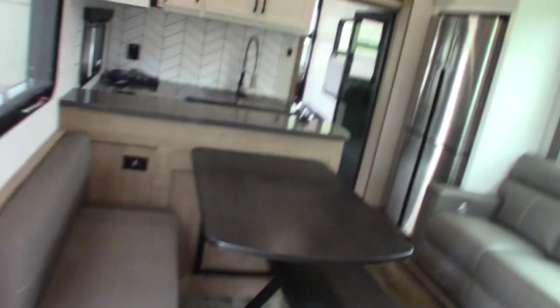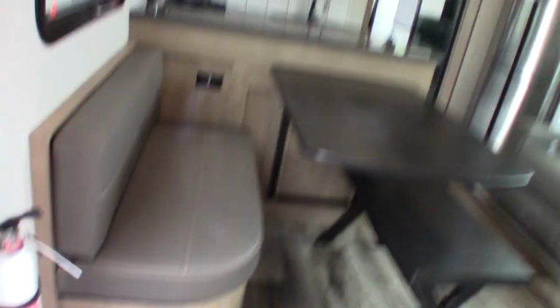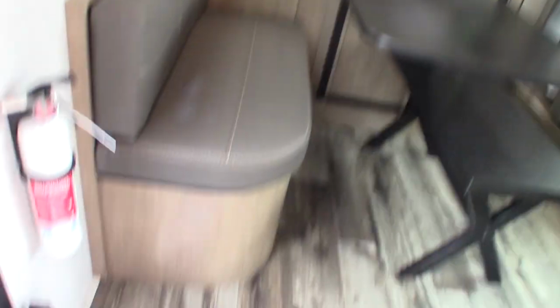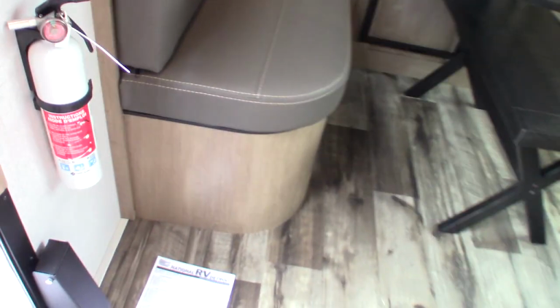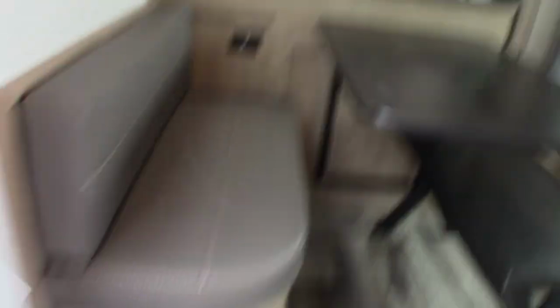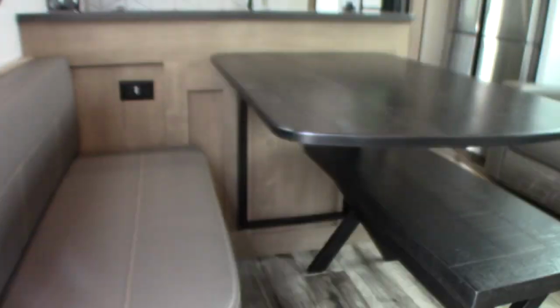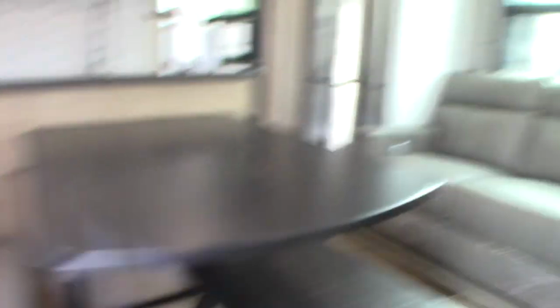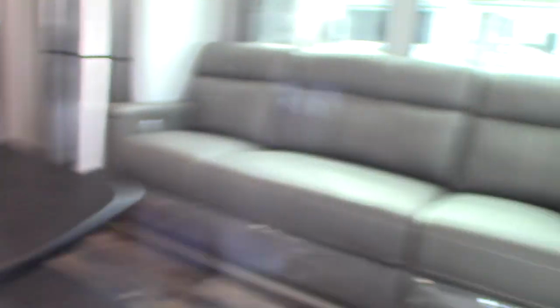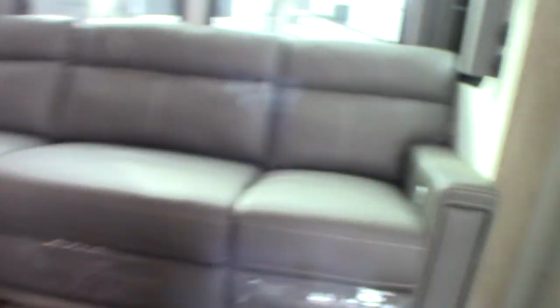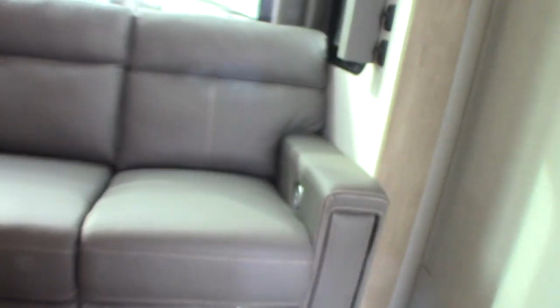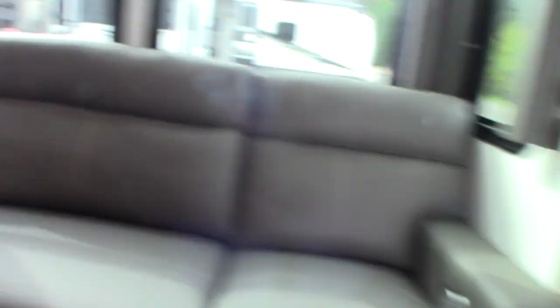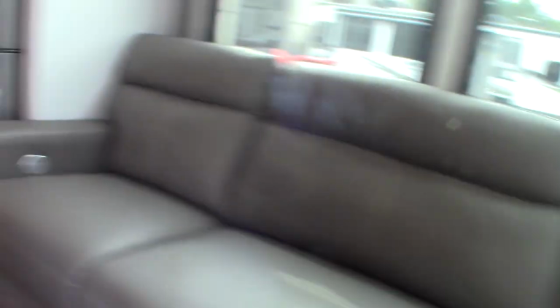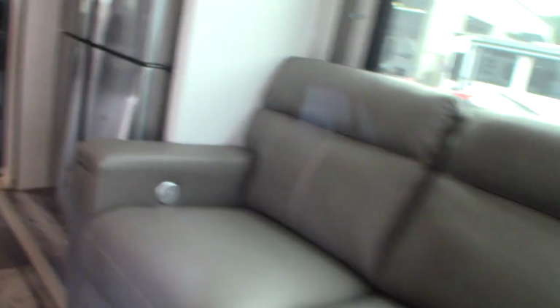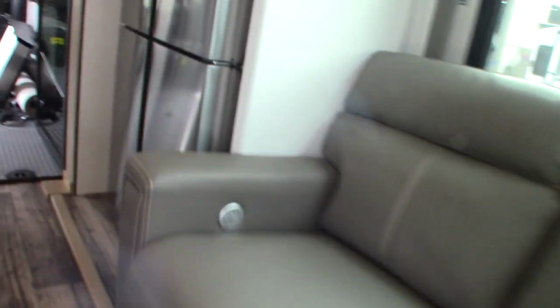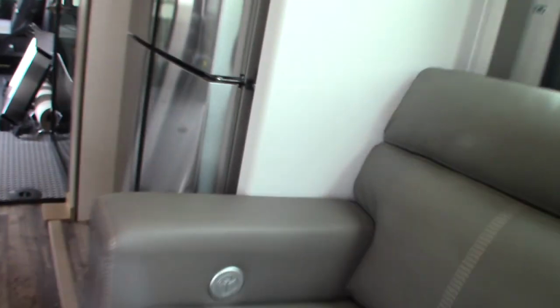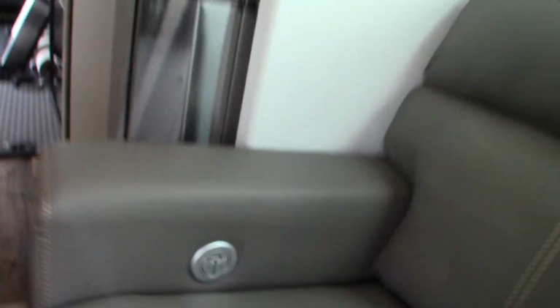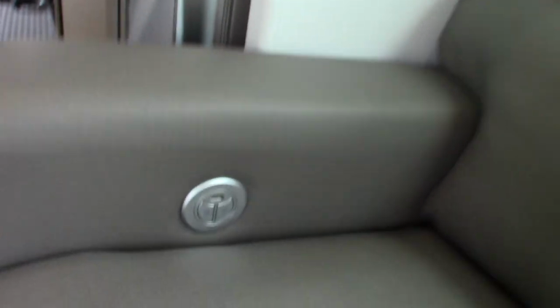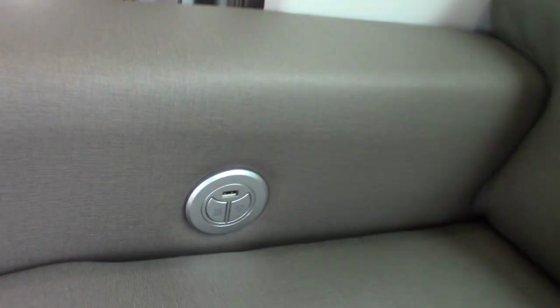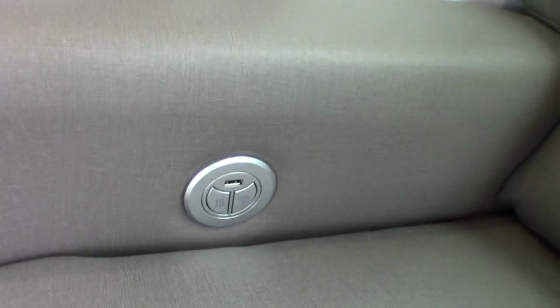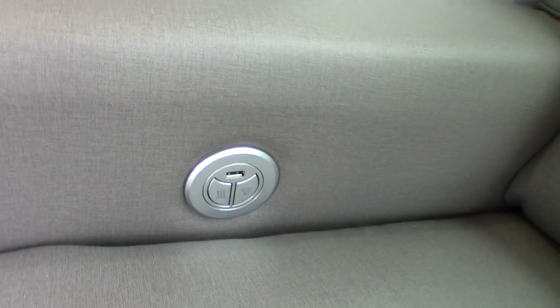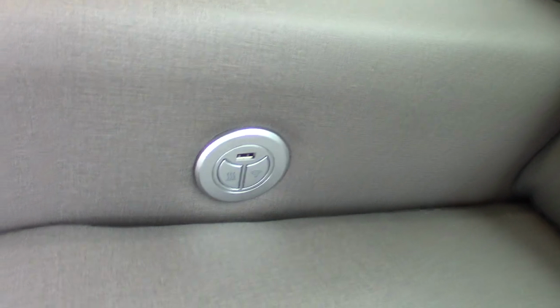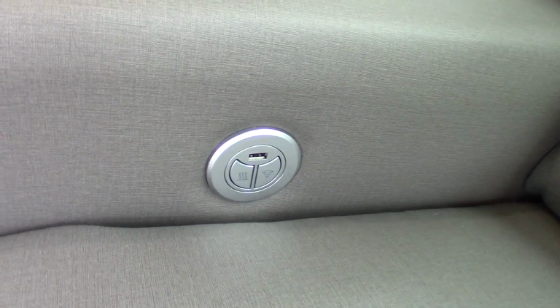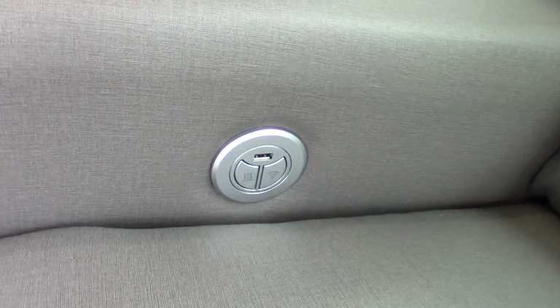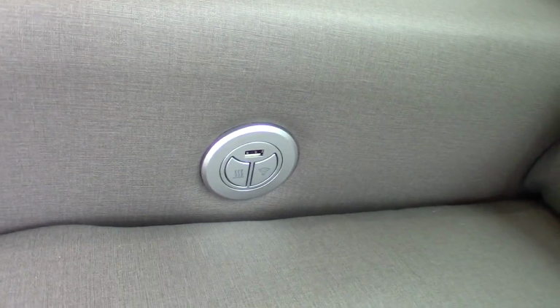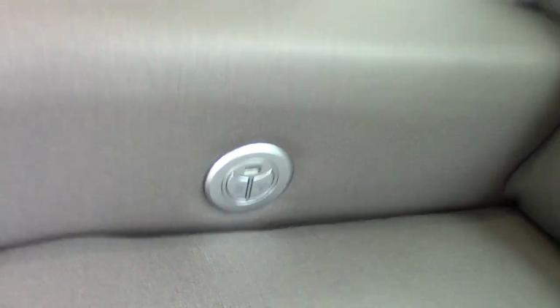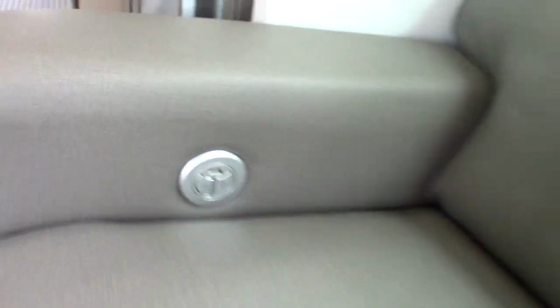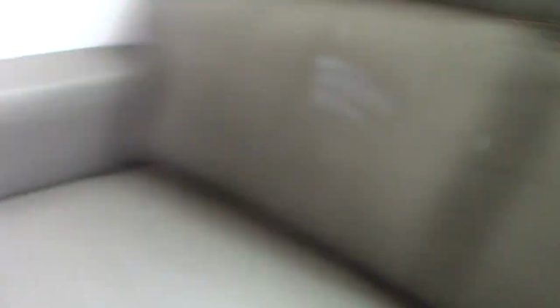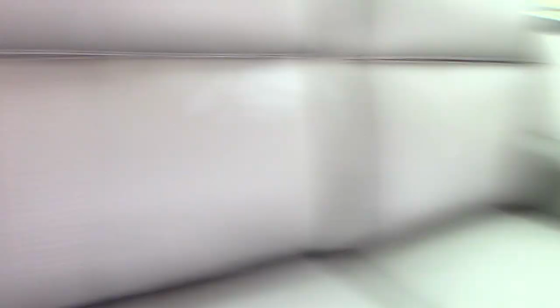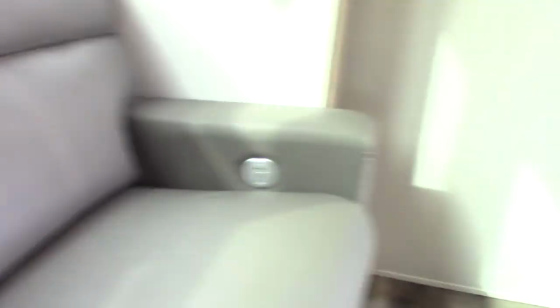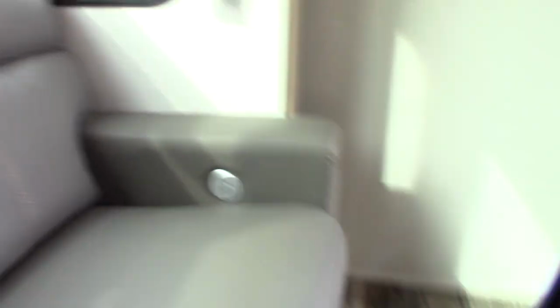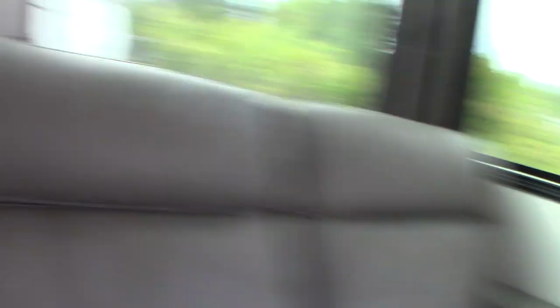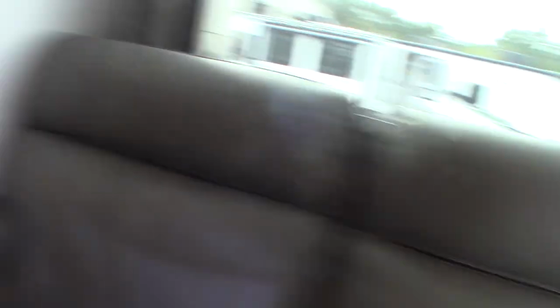There's some storage underneath this bench here, with storage tucked away in different places. Your footrests in the back on these are powered so you can control them right there.